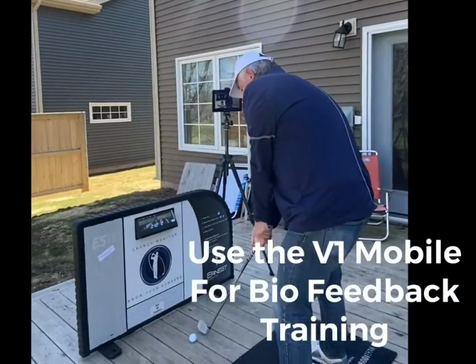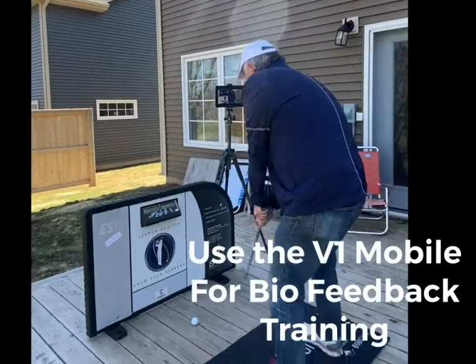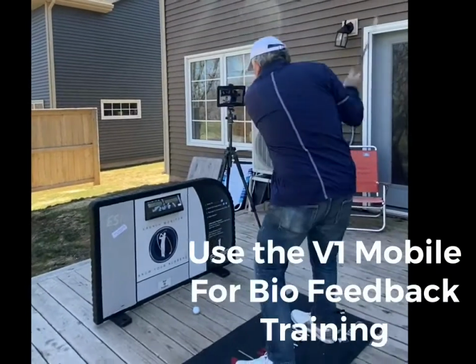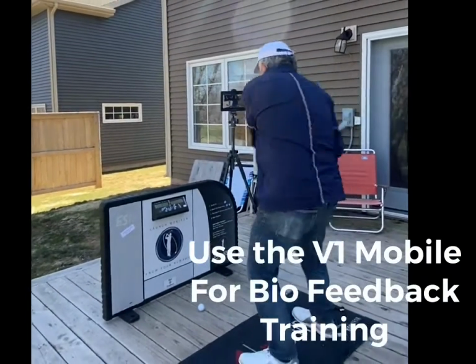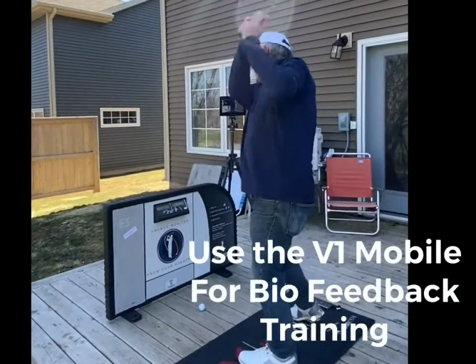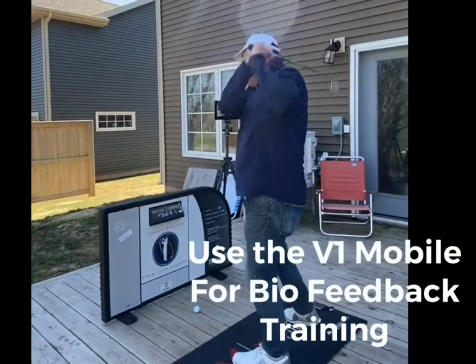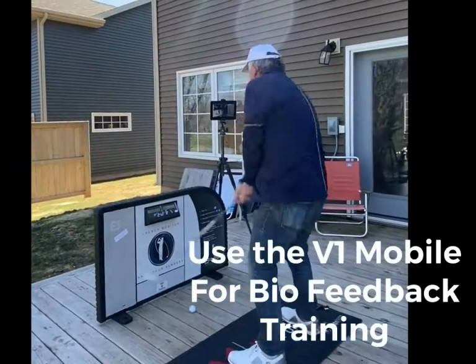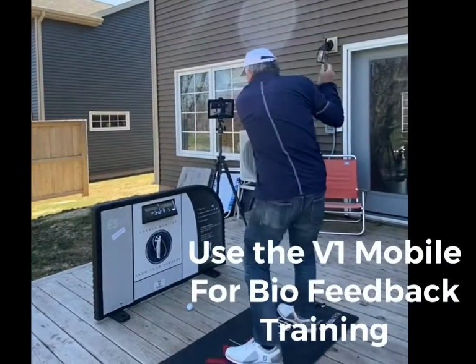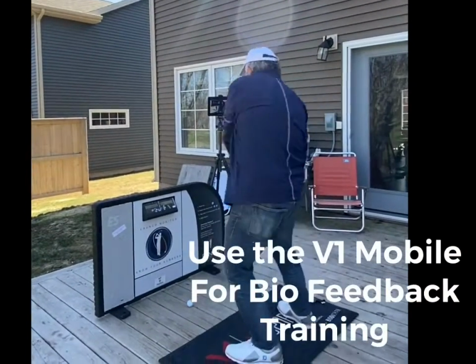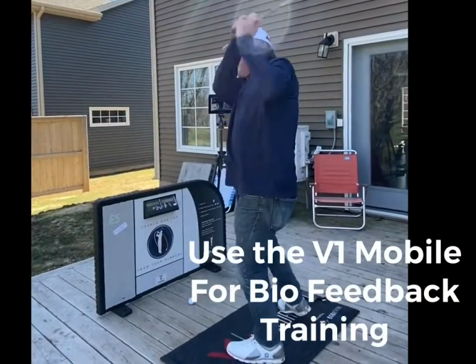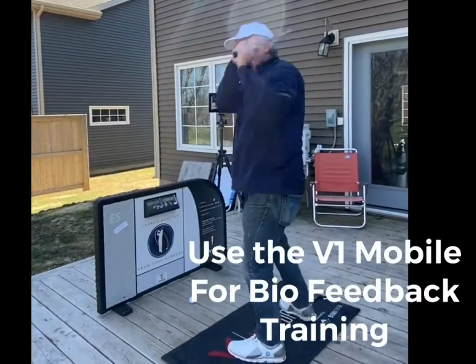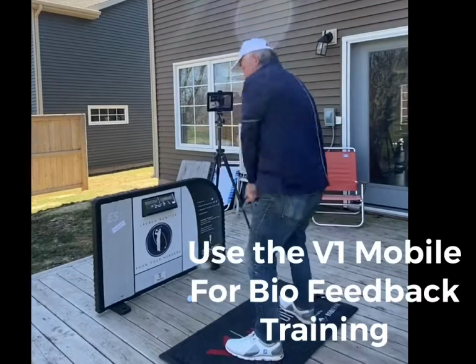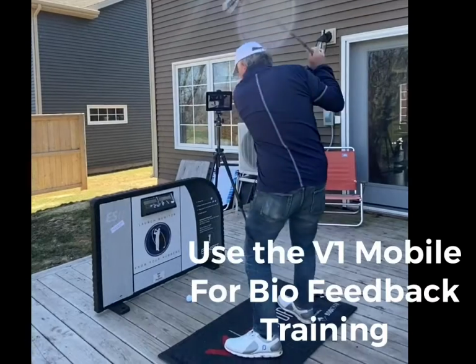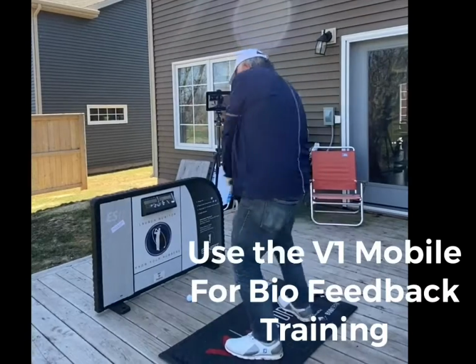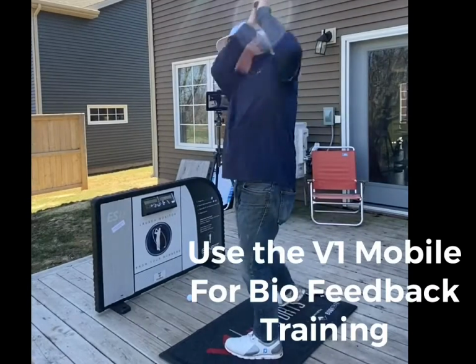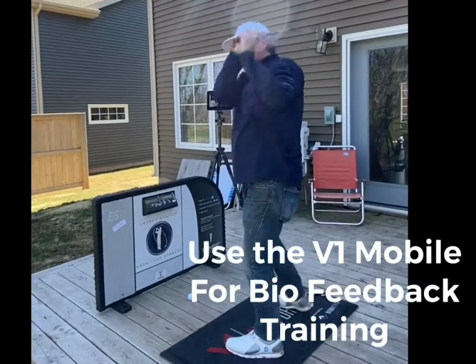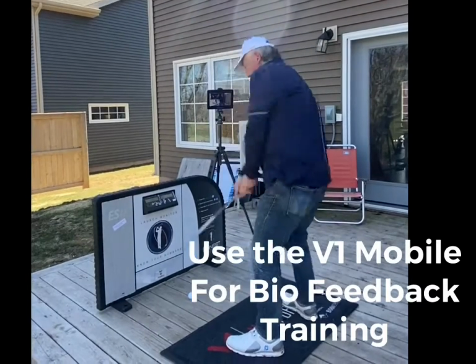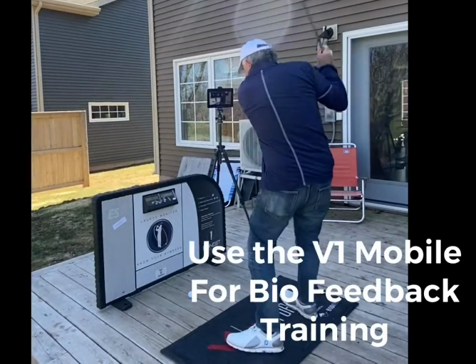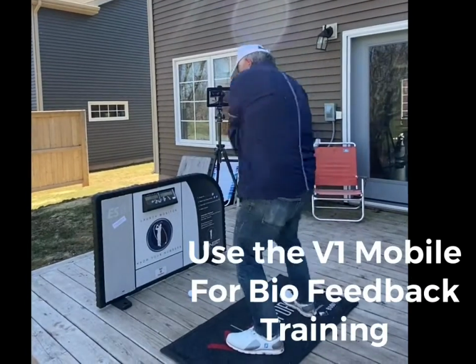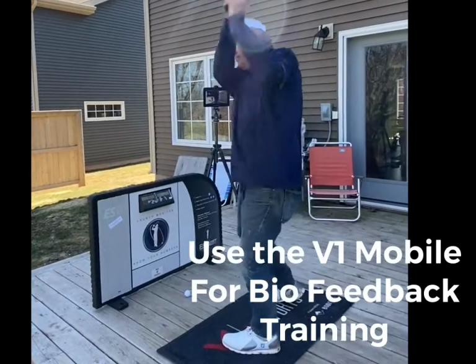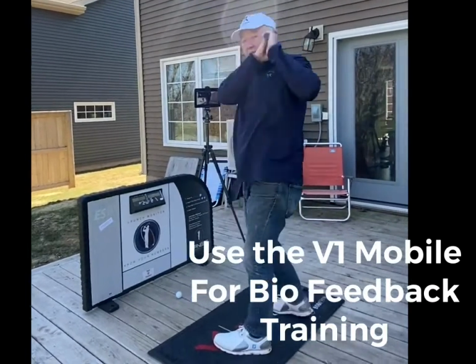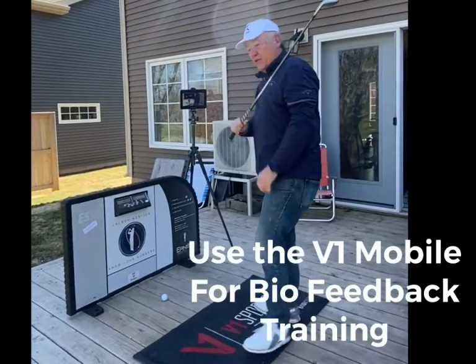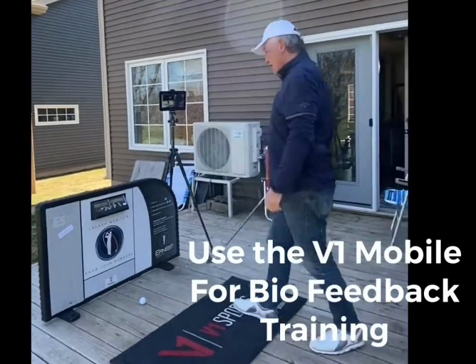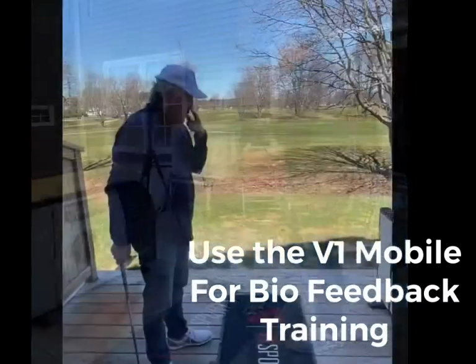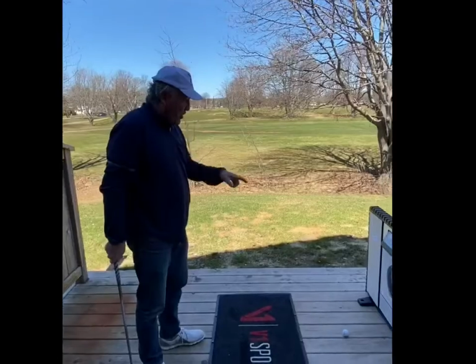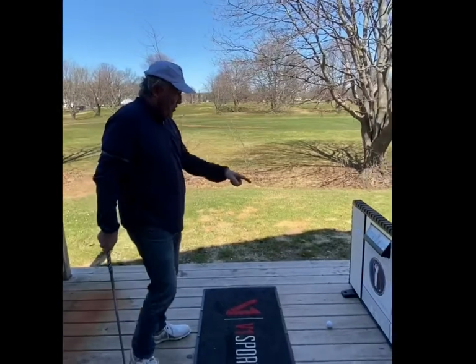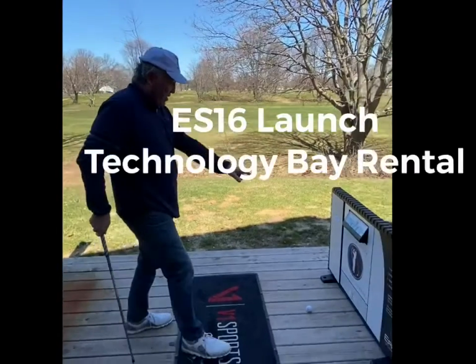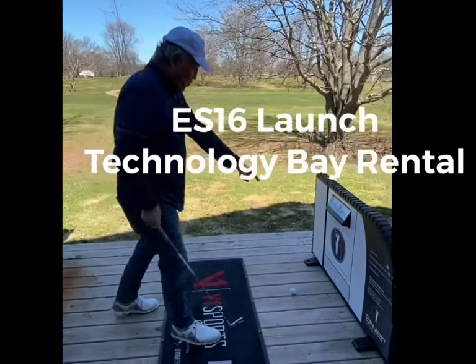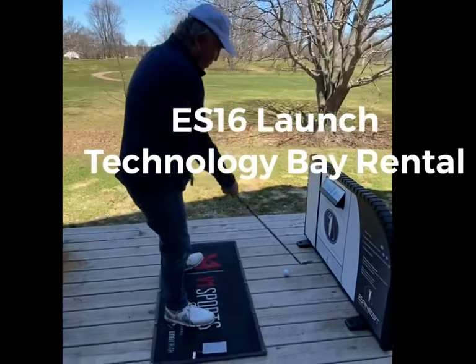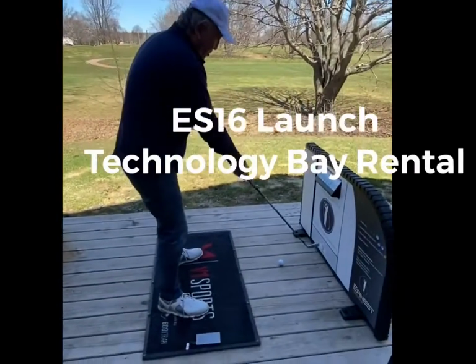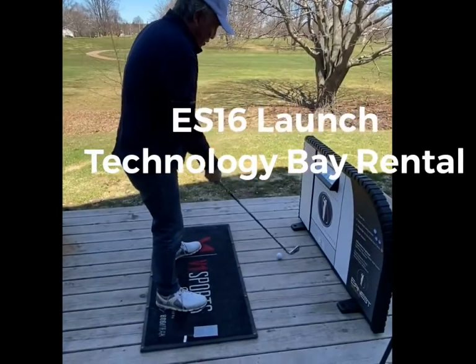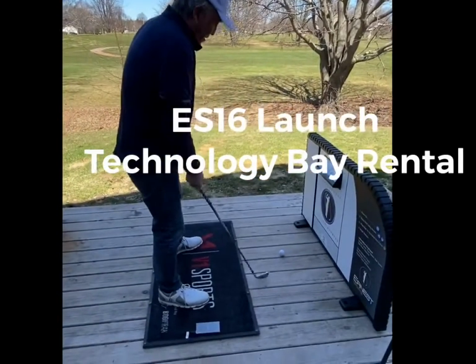Now I'm just going to do some drills here where I'm going to form up. It tells you where to put the ball — the ball position is right there.